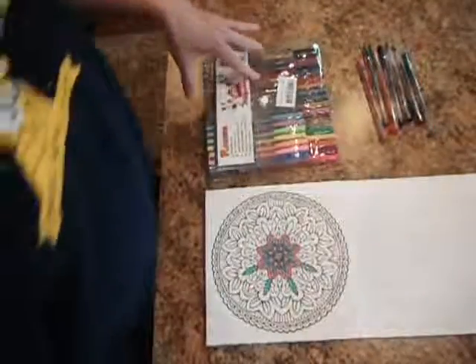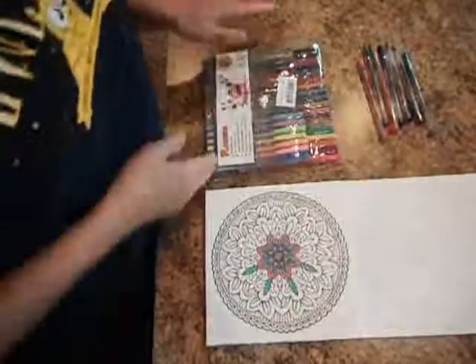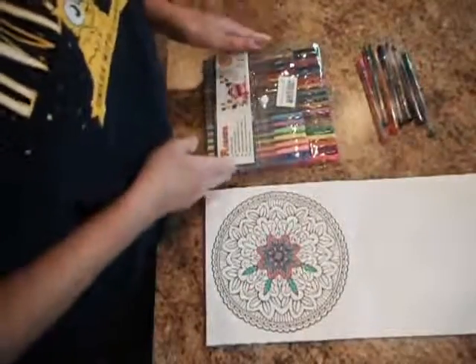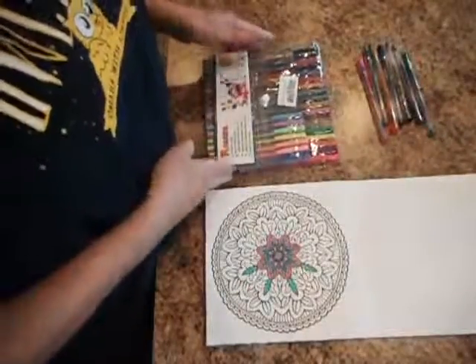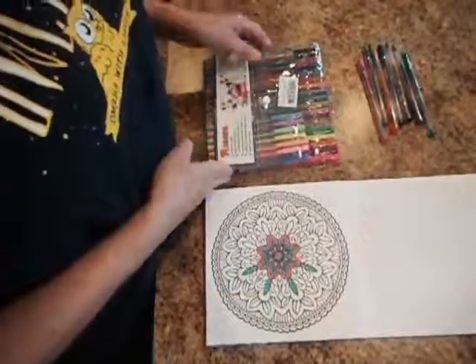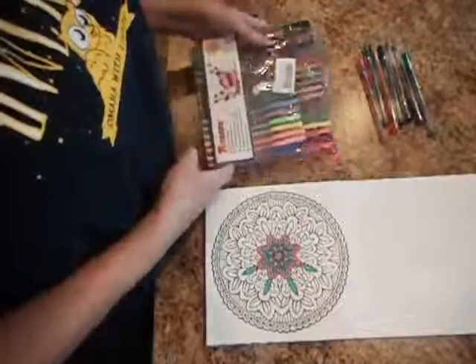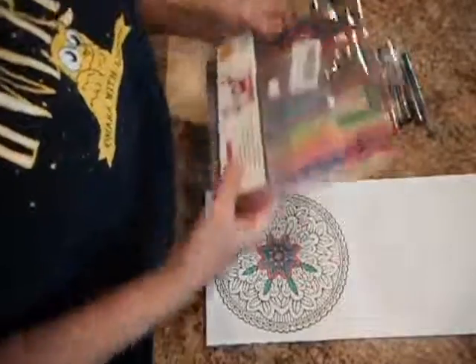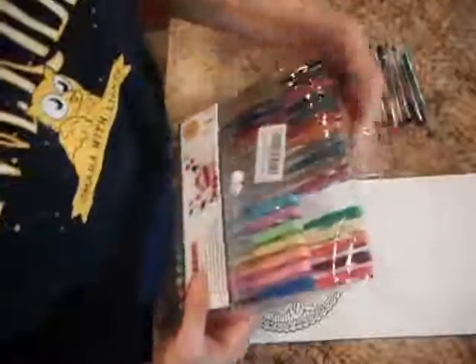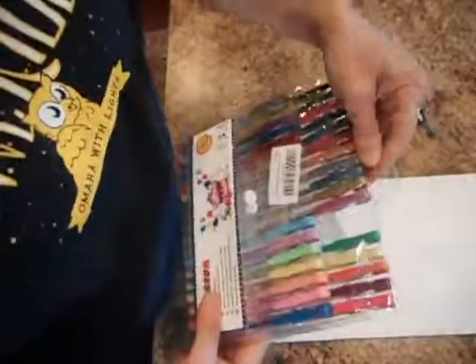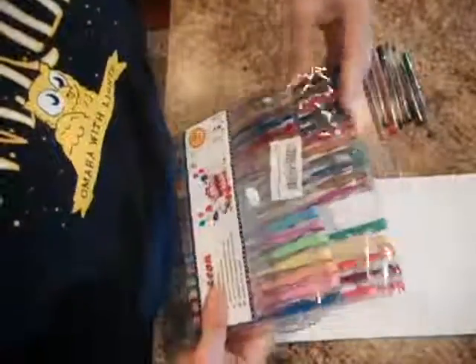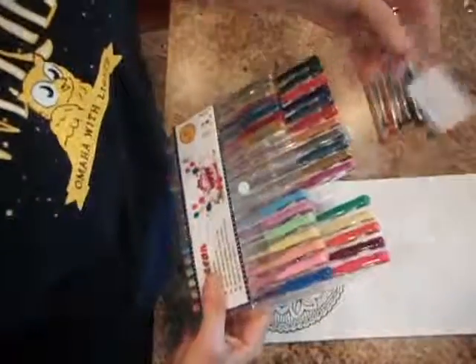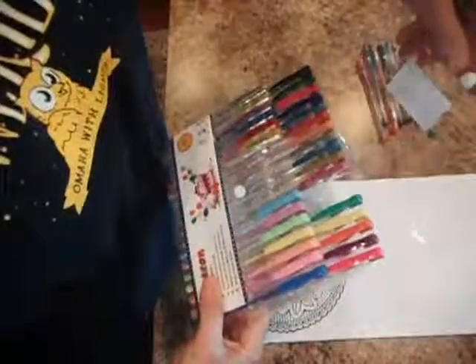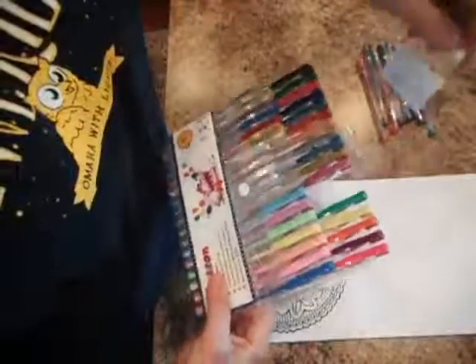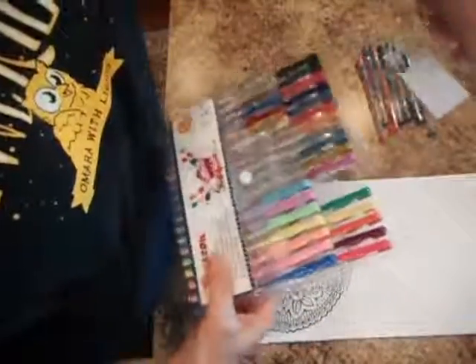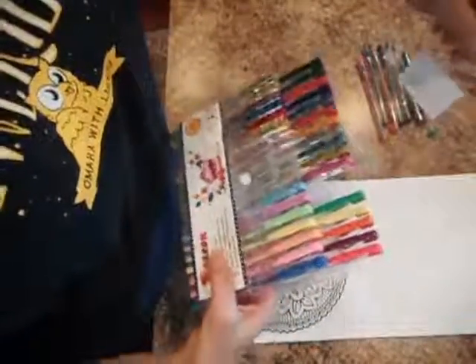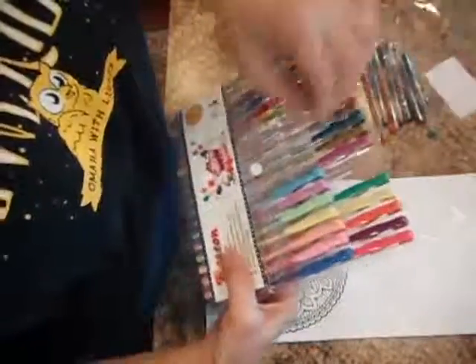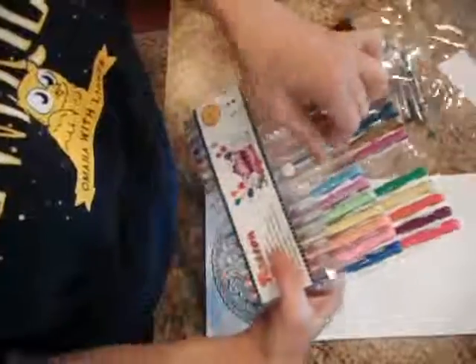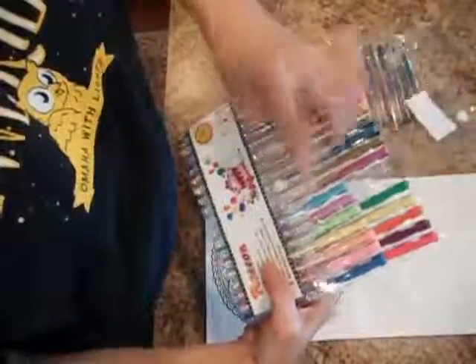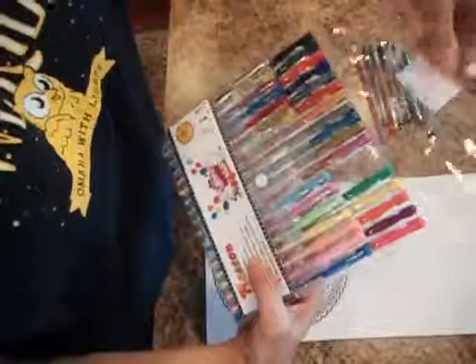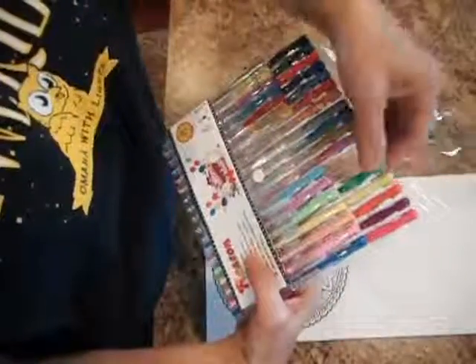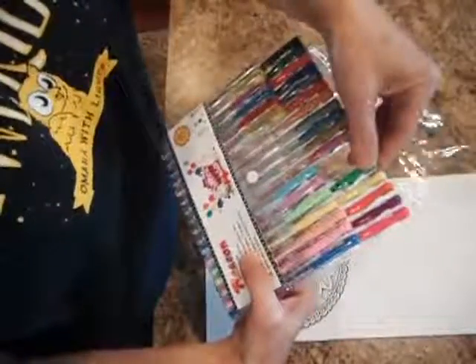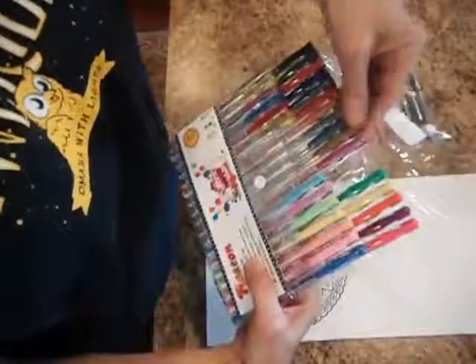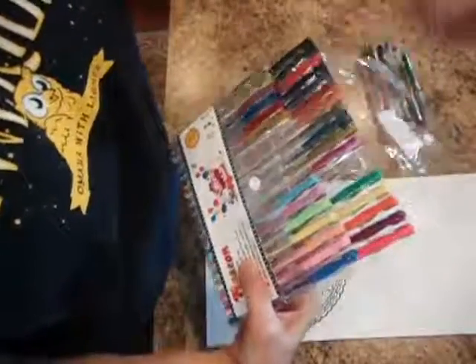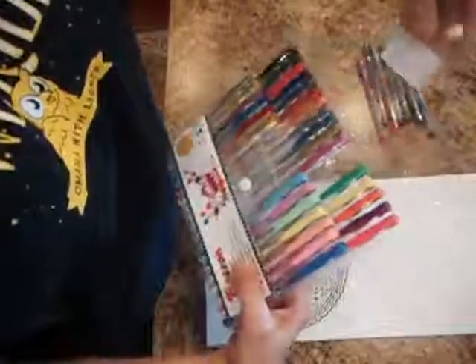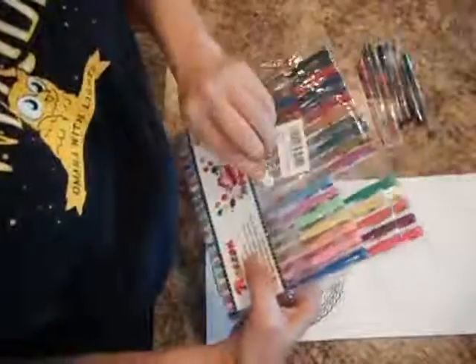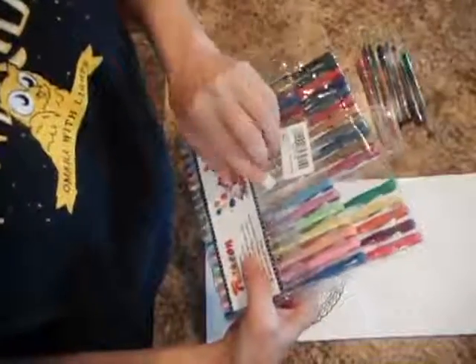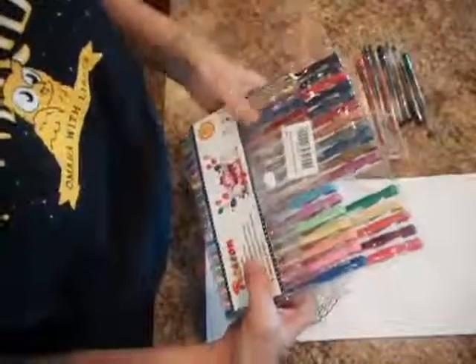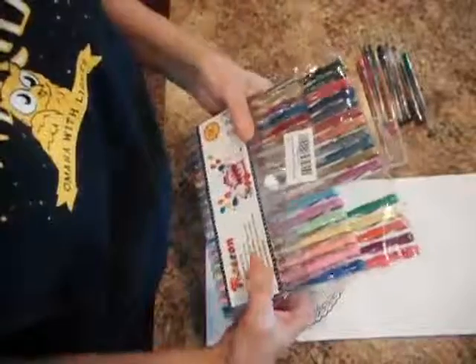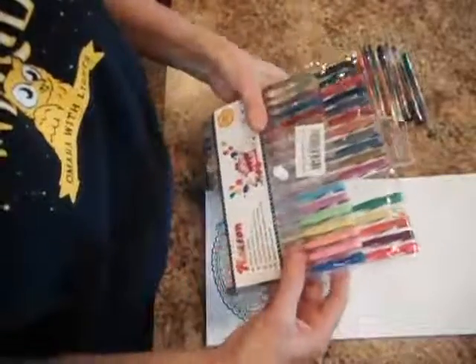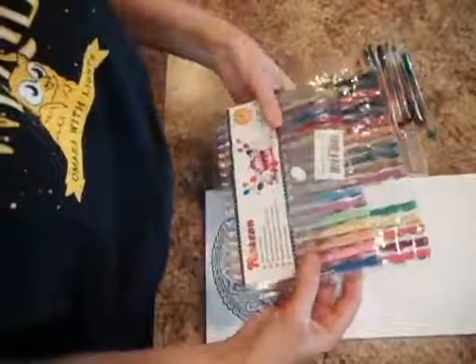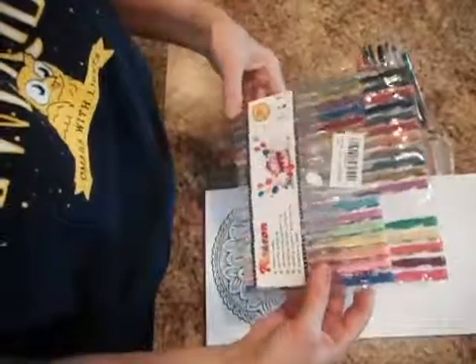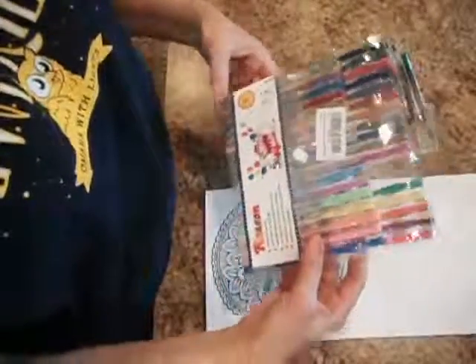This is the Rayon gel pen. It comes in this little hard plastic case that you can keep them in. It has a little form-fitting where all the pens can slide down in to keep them put, and a little snap there to keep them in place.